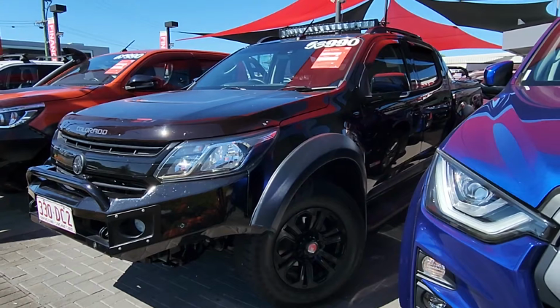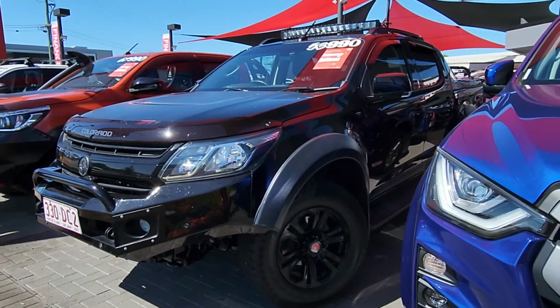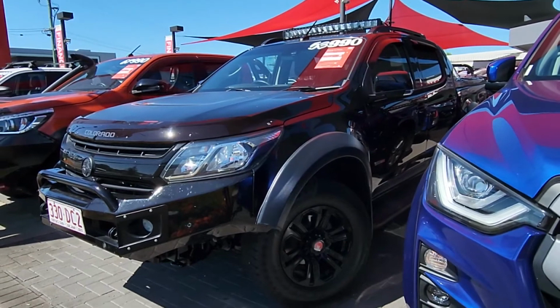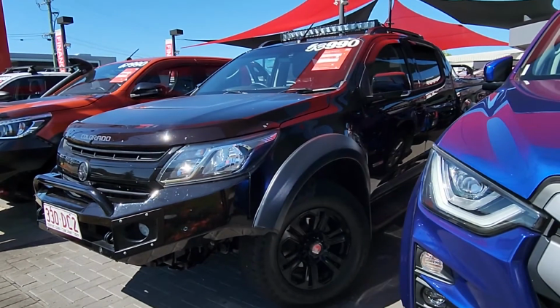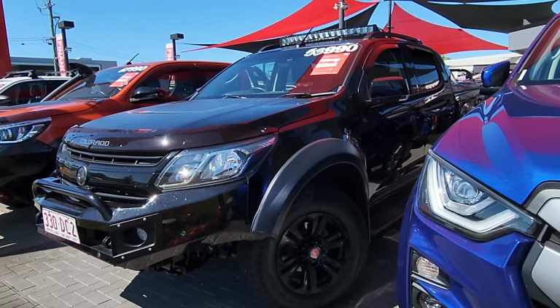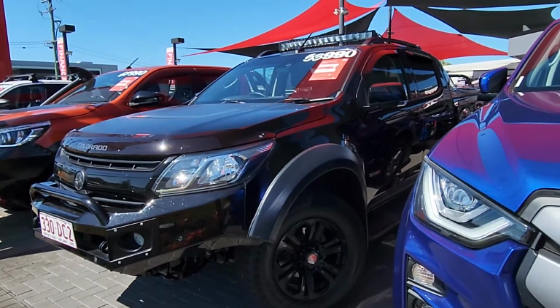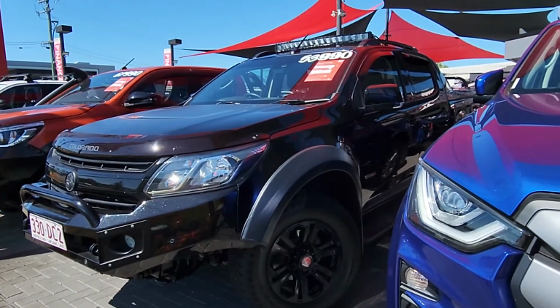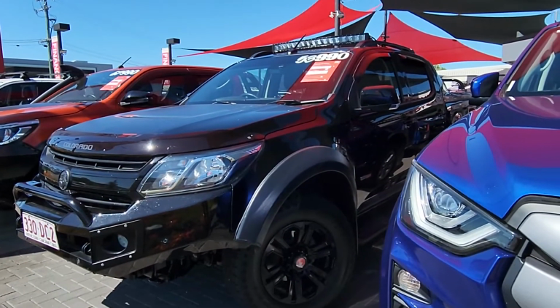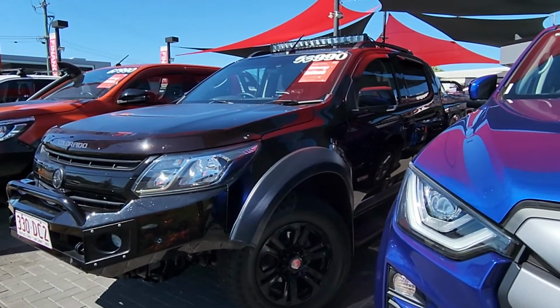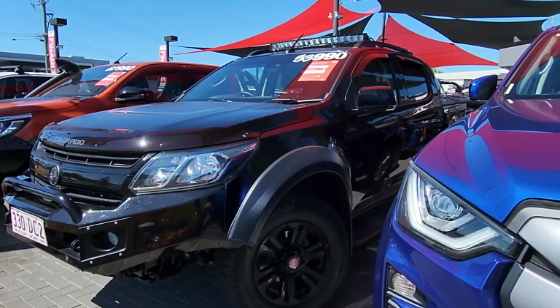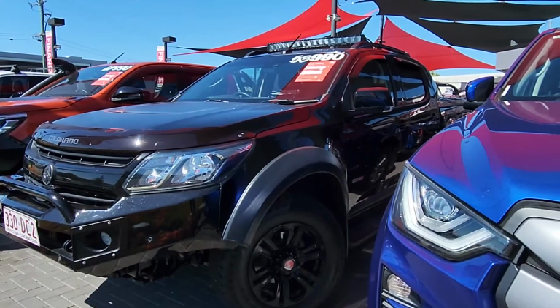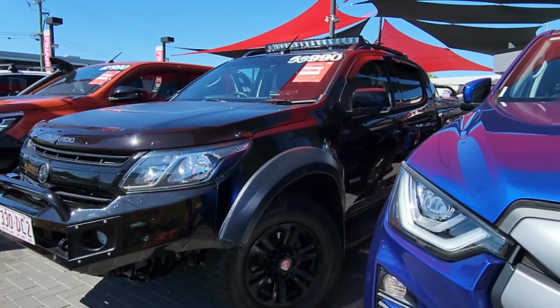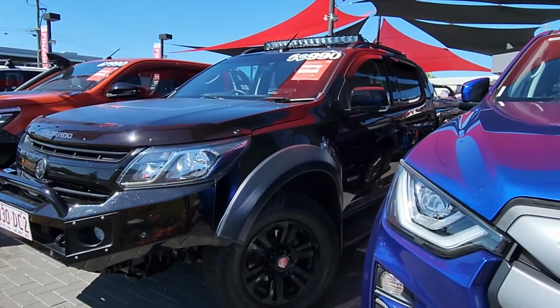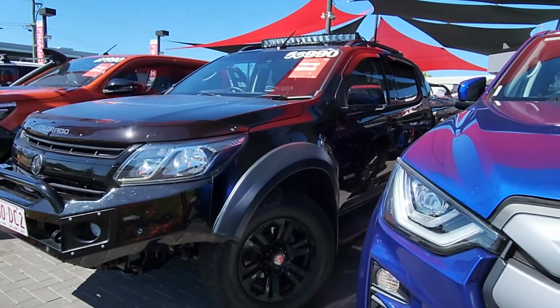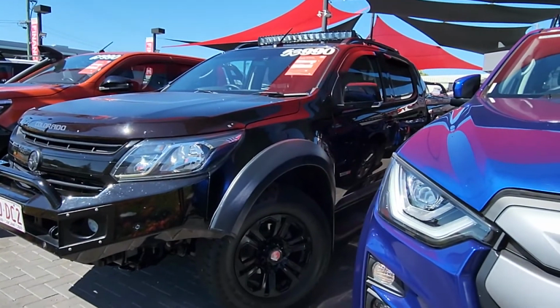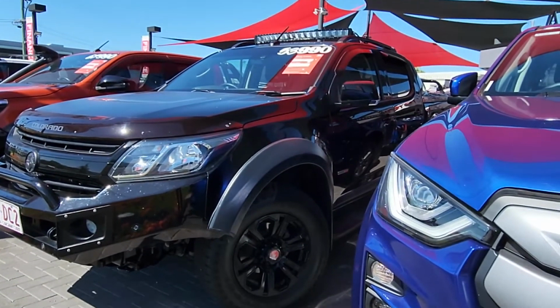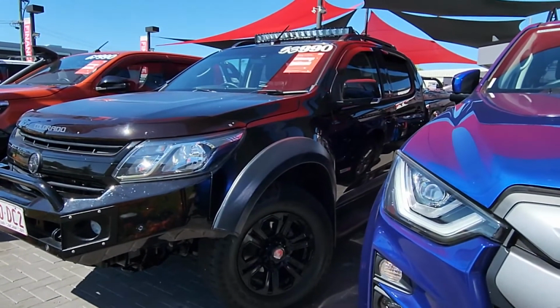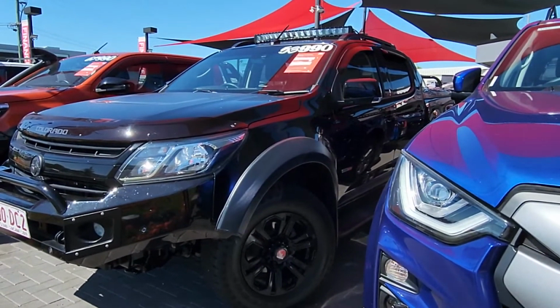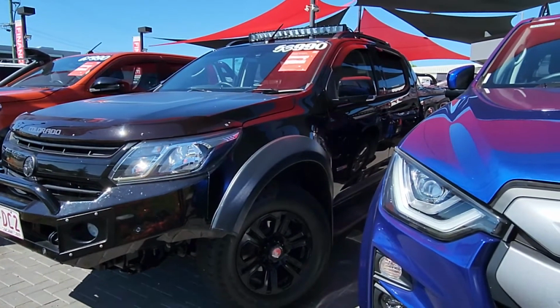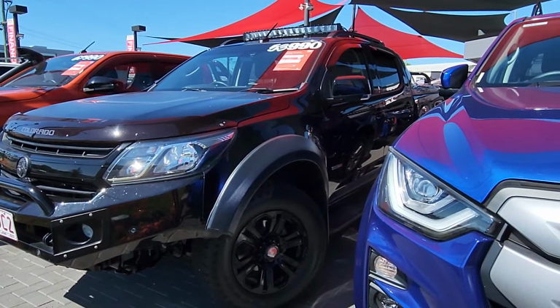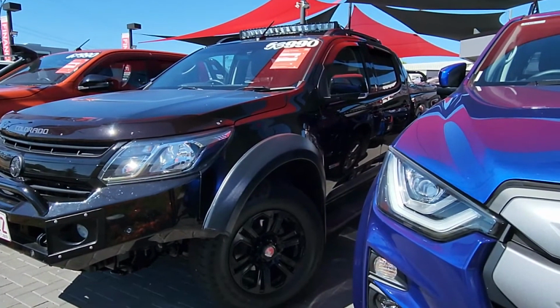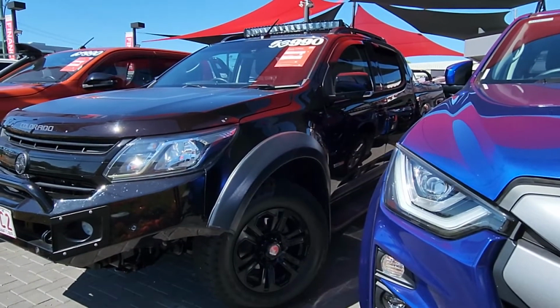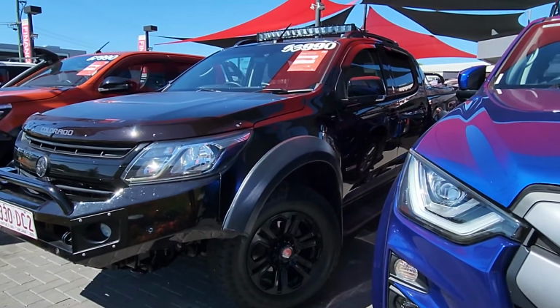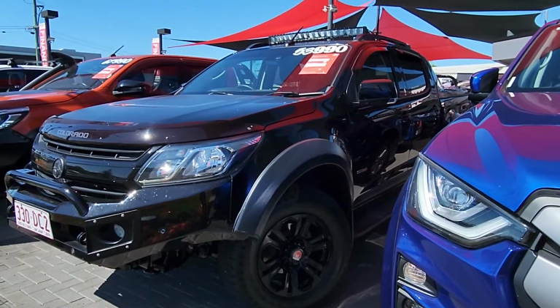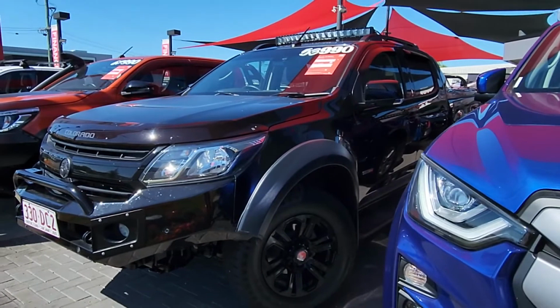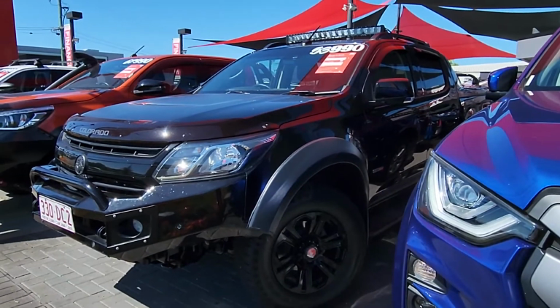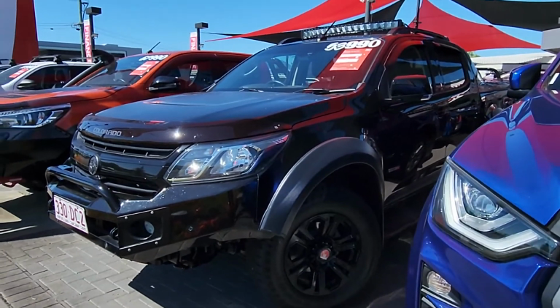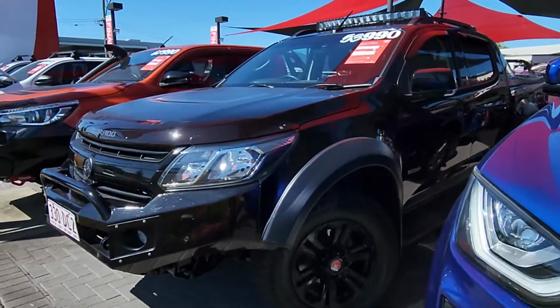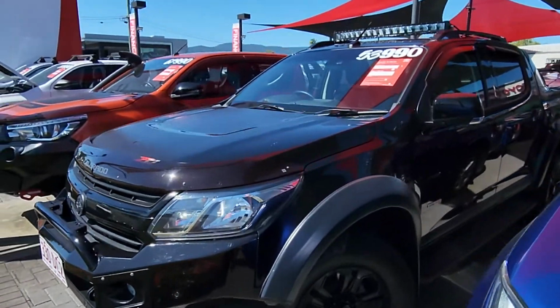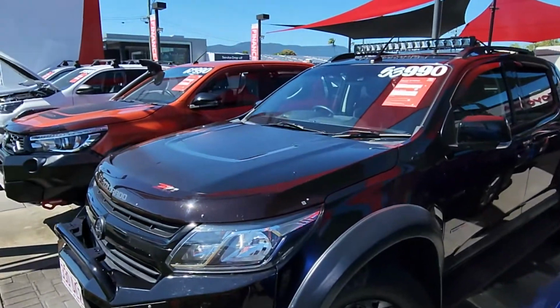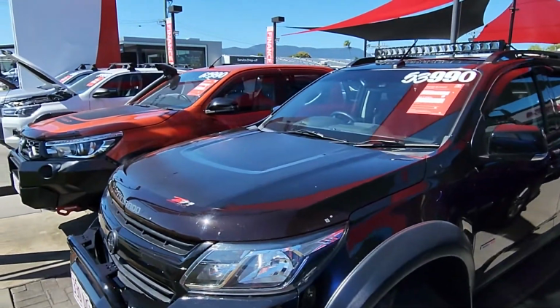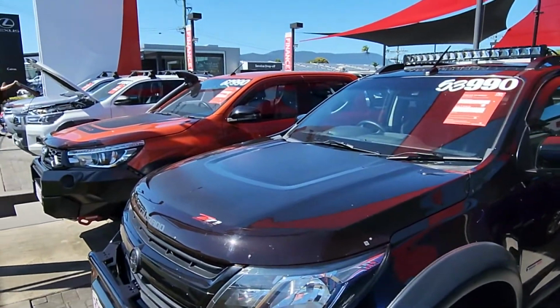Hey, G'day Paul. This is Brayton from Pacific Toyota here in Cairns. Thanks so much for joining us here on our 2019 Holden Colorado Z71 sitting here in front of me. Absolute glamour of a car, can't wait to take you through it. Just a bit of an idea who we are — obviously Pacific Toyota here in Cairns.